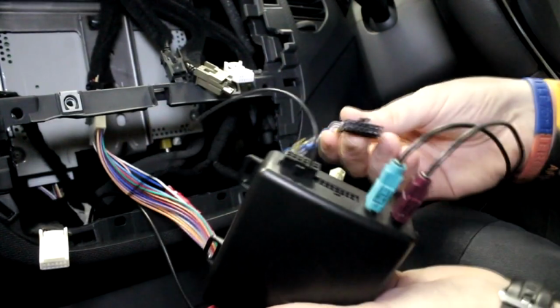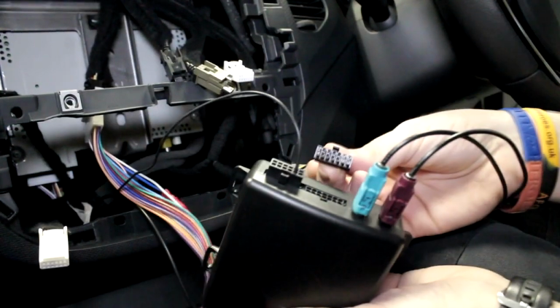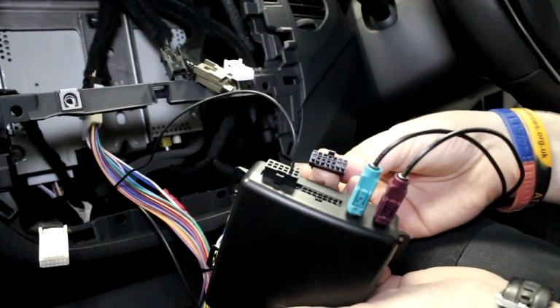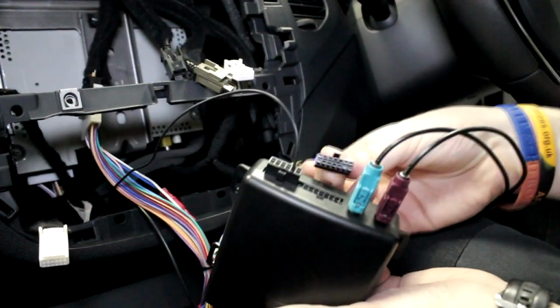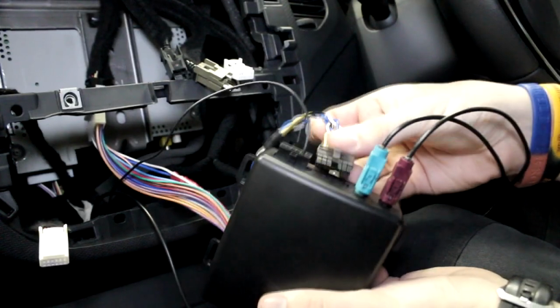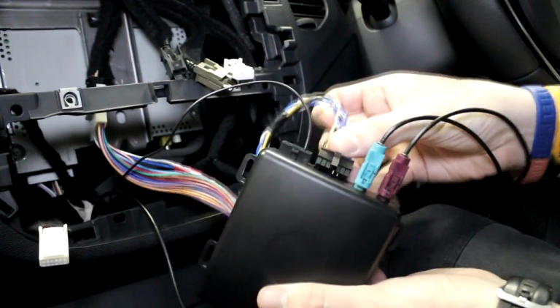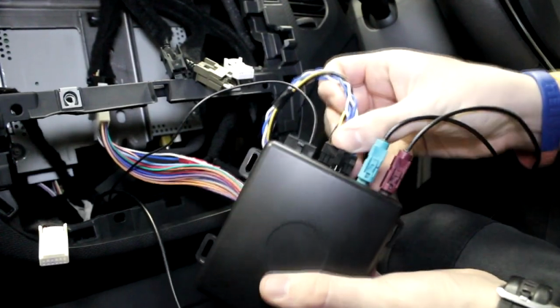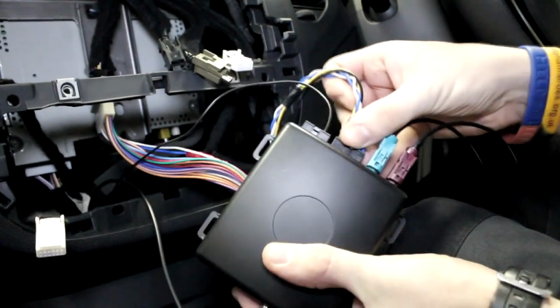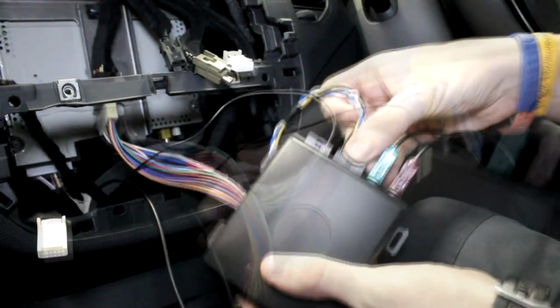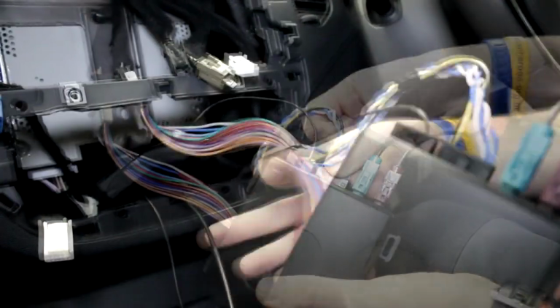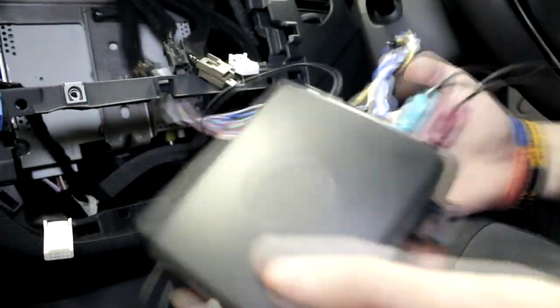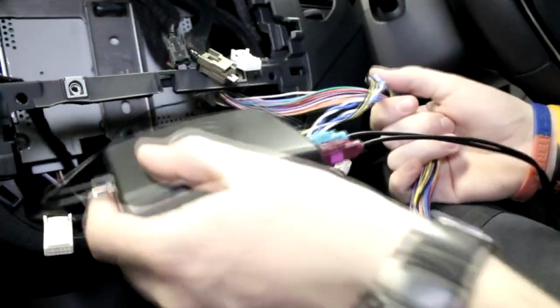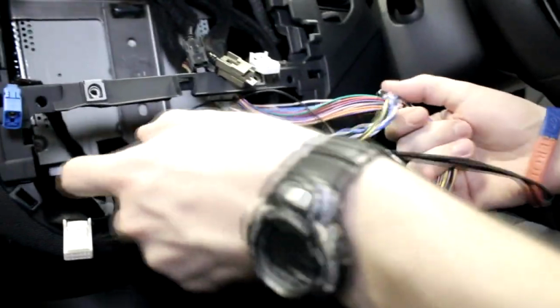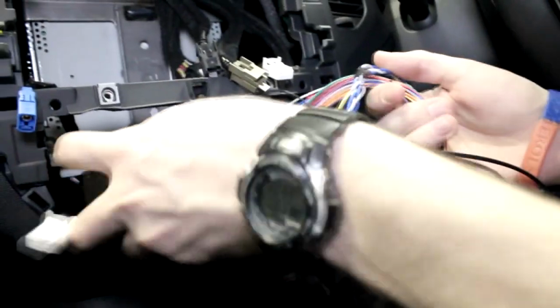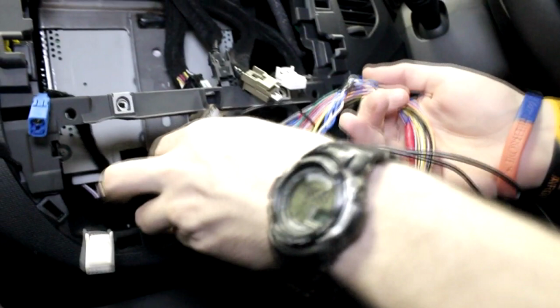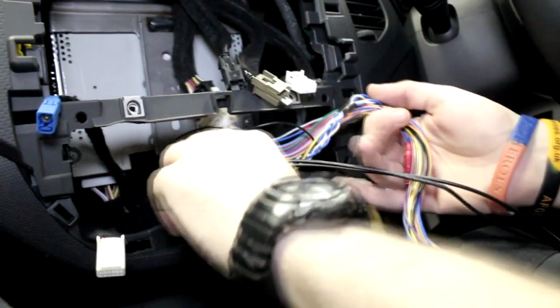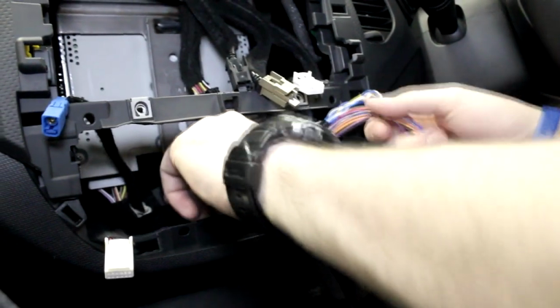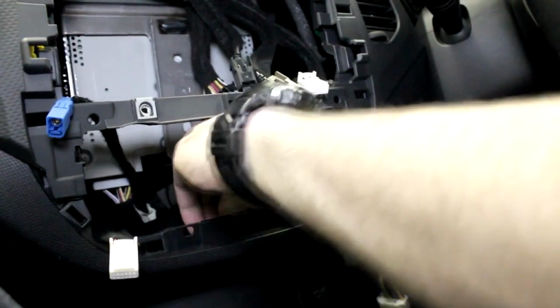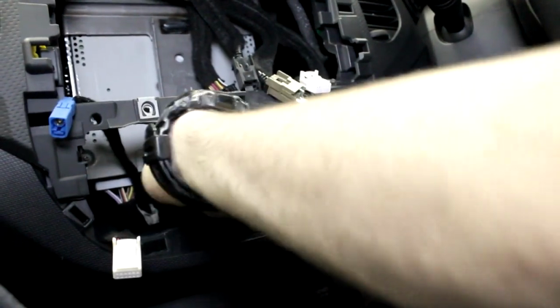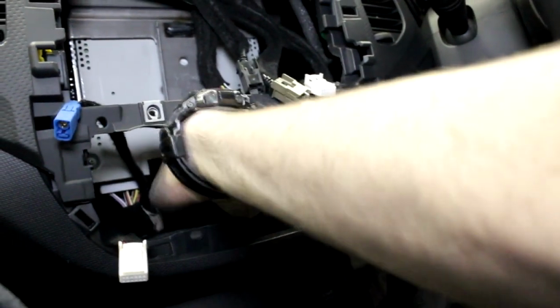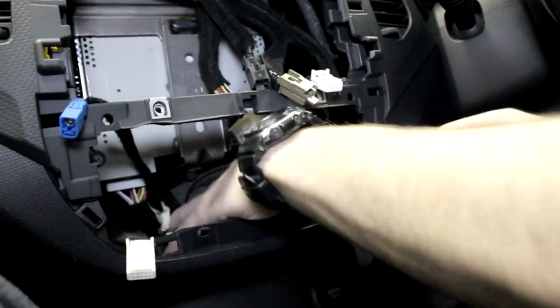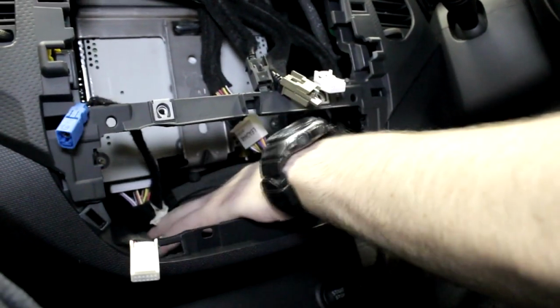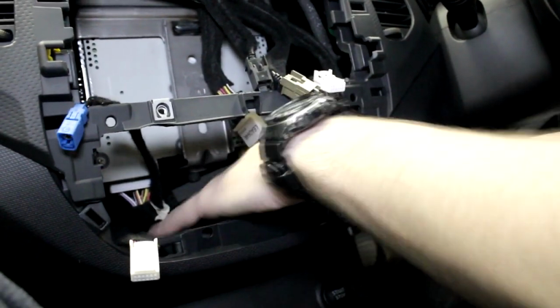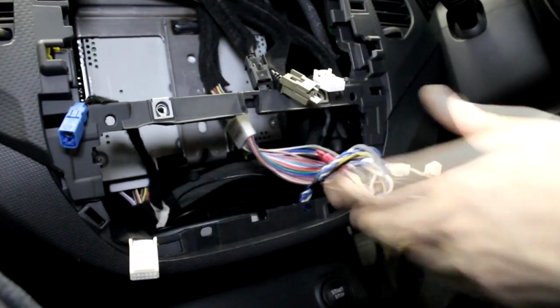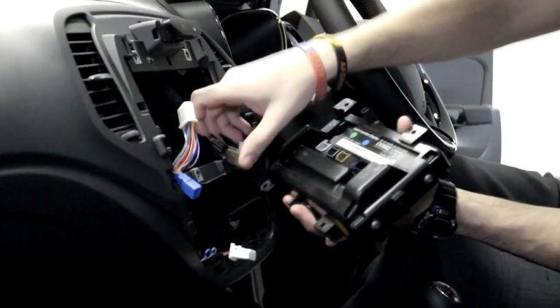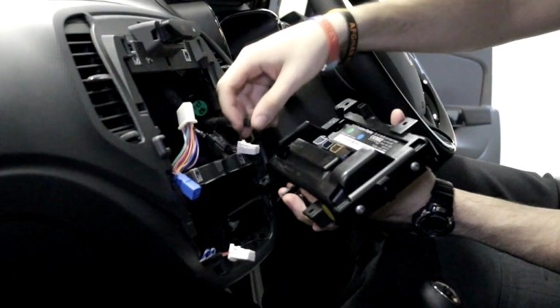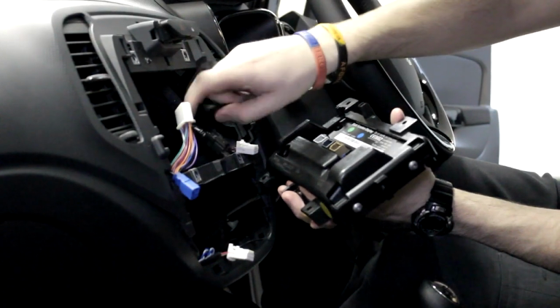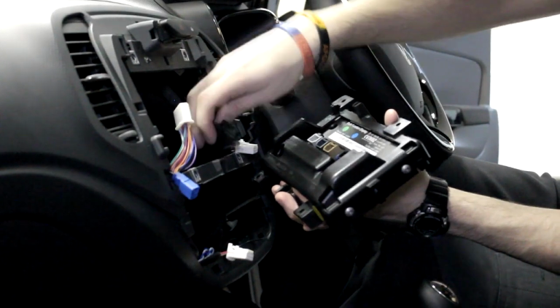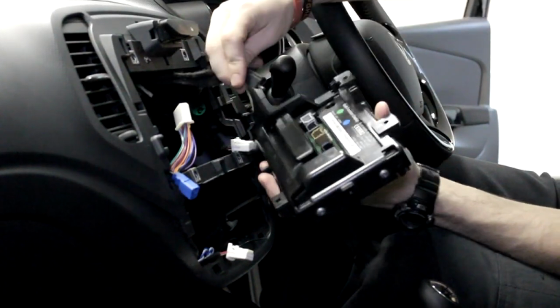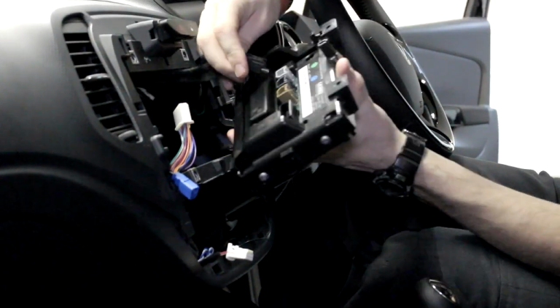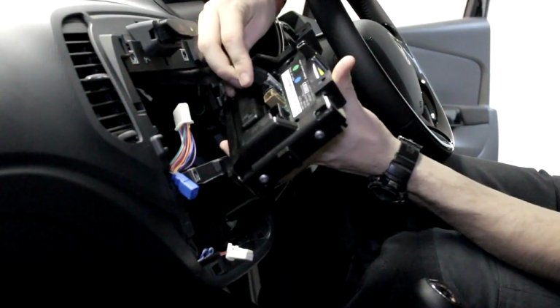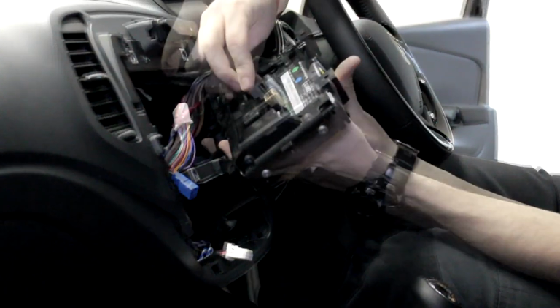Please ensure that the power connection is the last to be connected. Once everything is connected, stow the Autodab interface just underneath the main head unit and reassemble the face plate, then test if necessary.